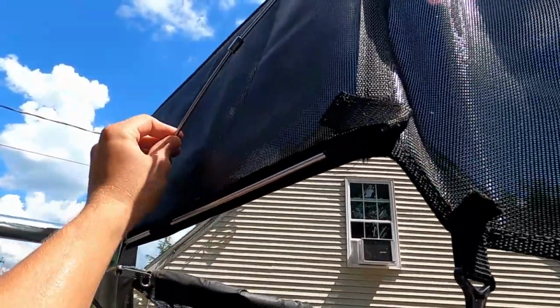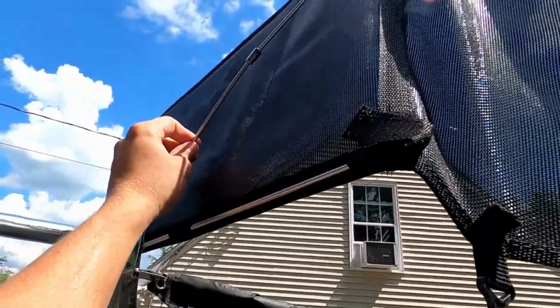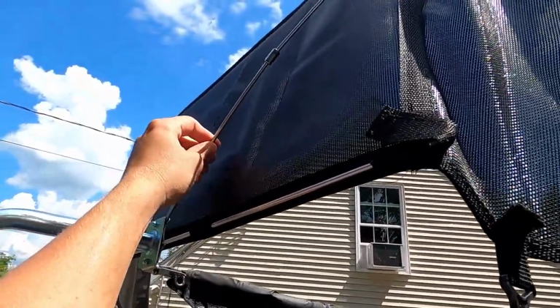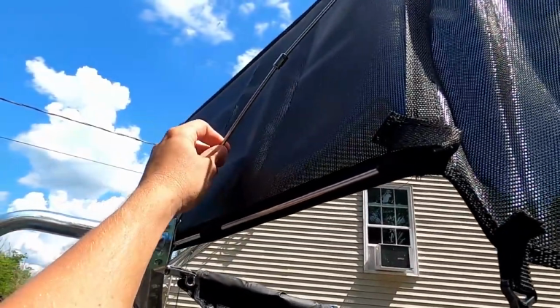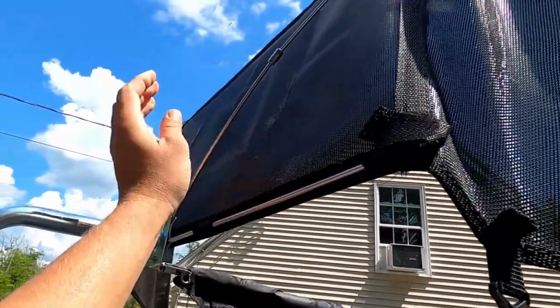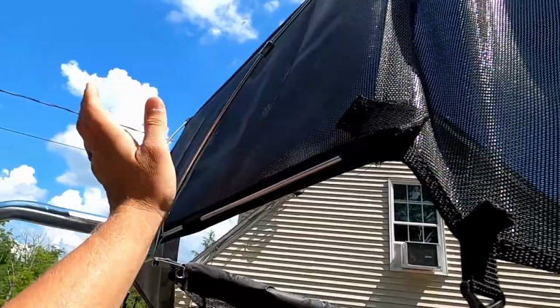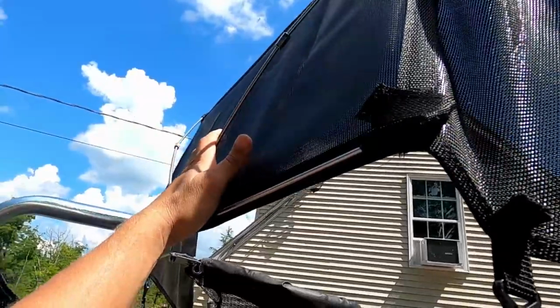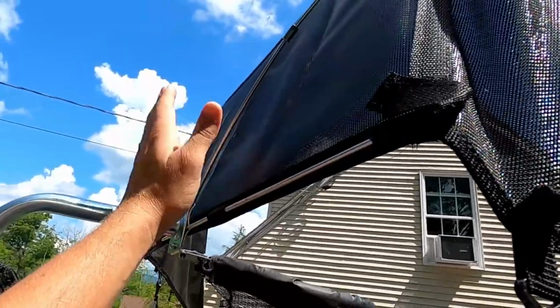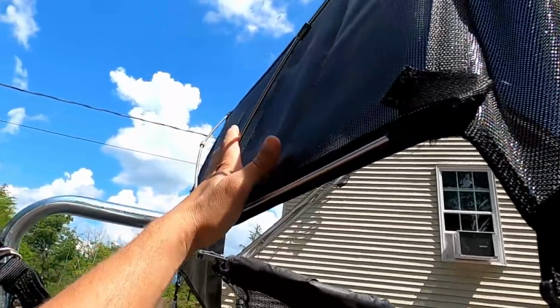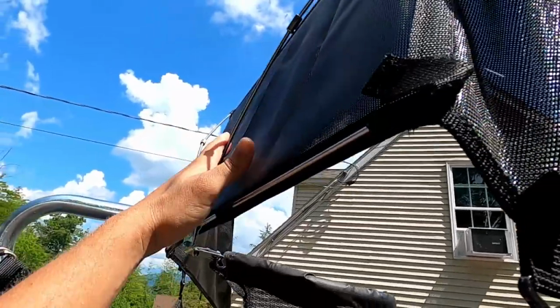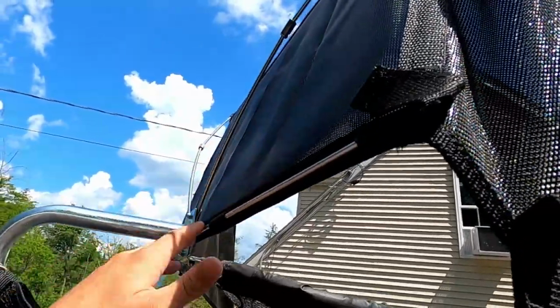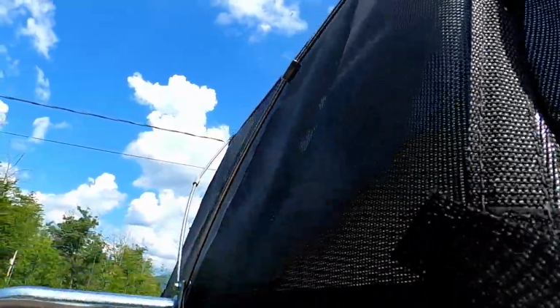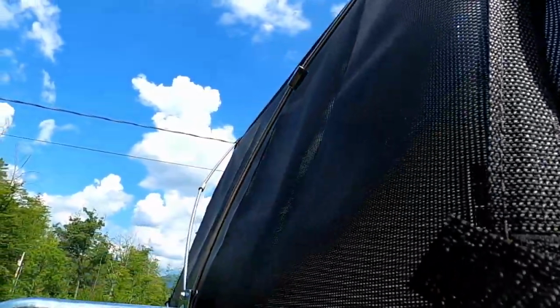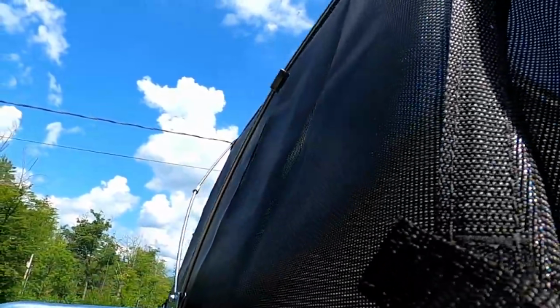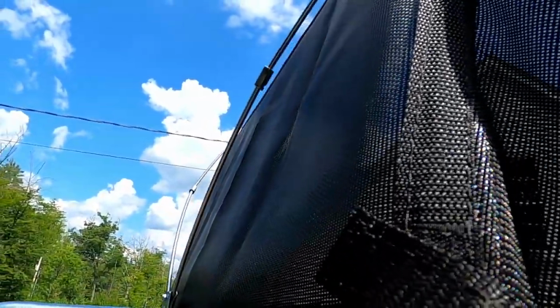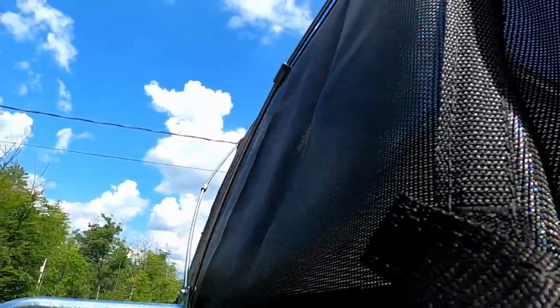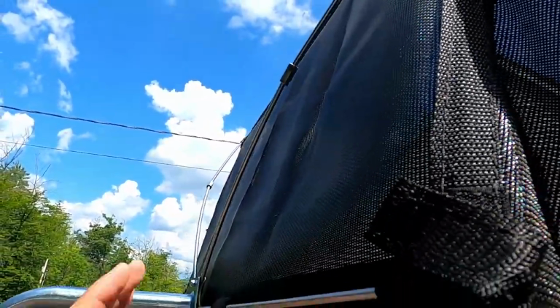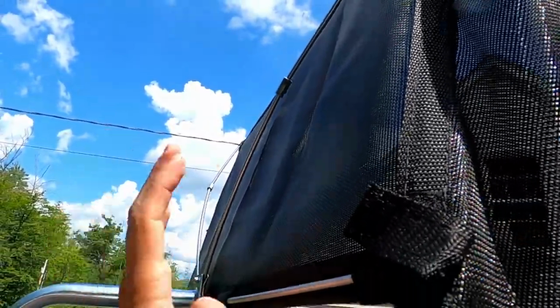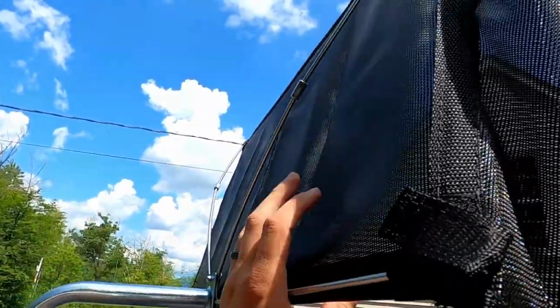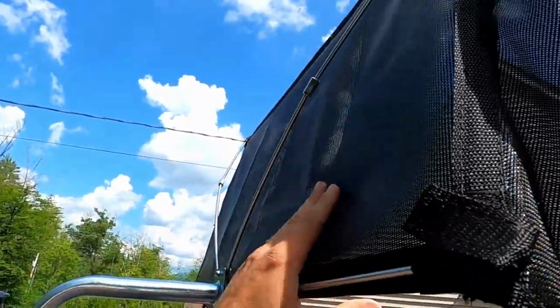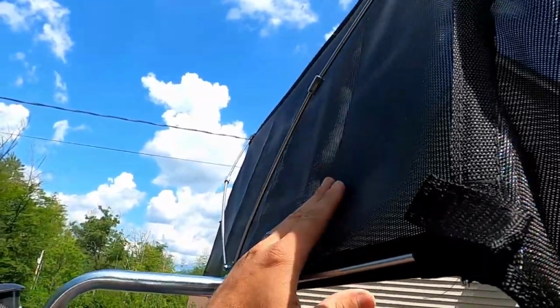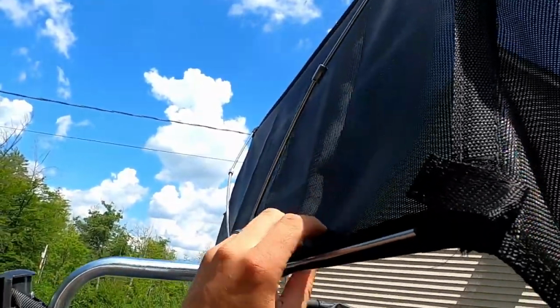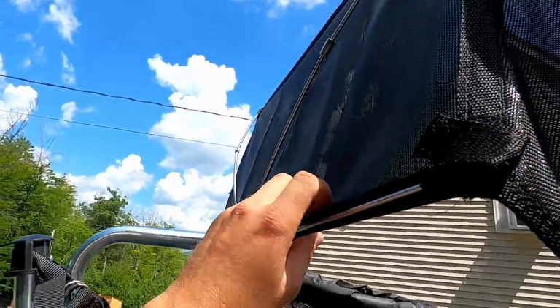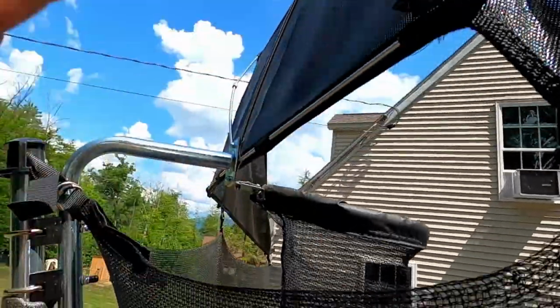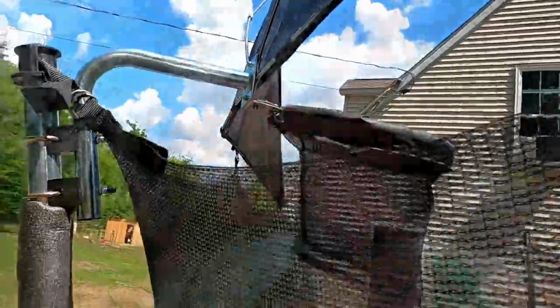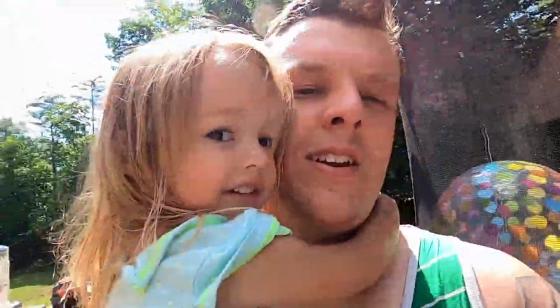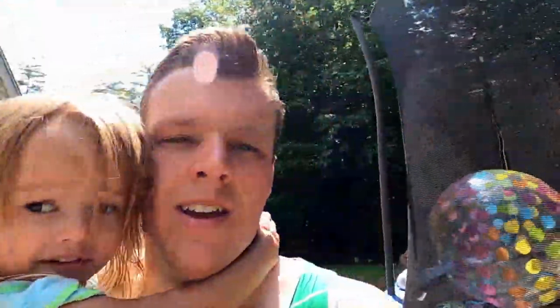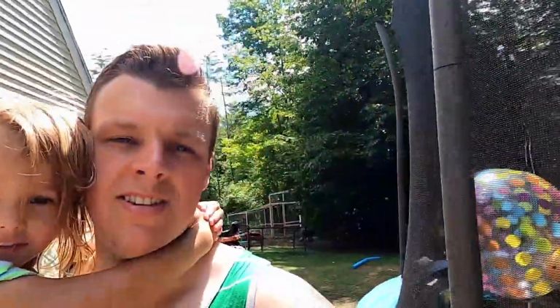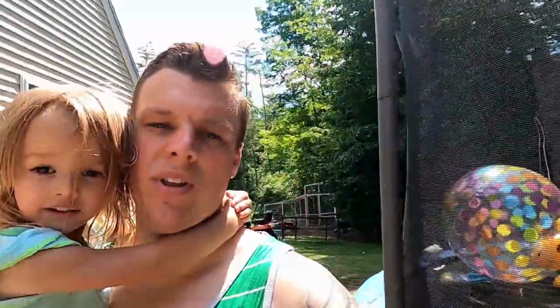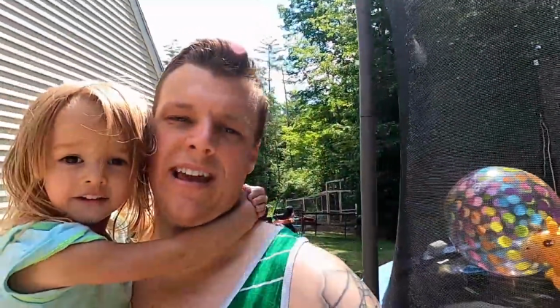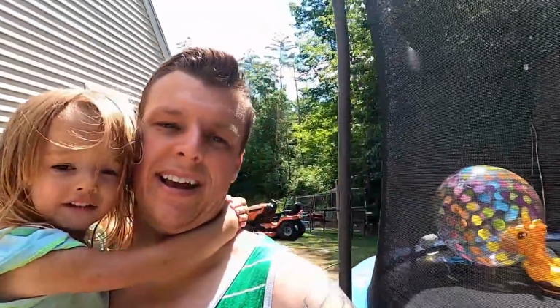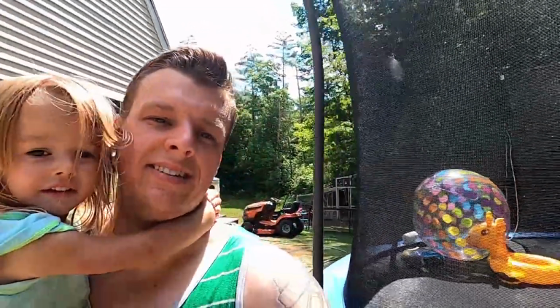These poles are really just held in by a little bit of side pressure and then the pressure from the backboard pushing them all in. They're not super secure, but it should work. It's going to bend a little, but it'll make the backboard nice and tight.